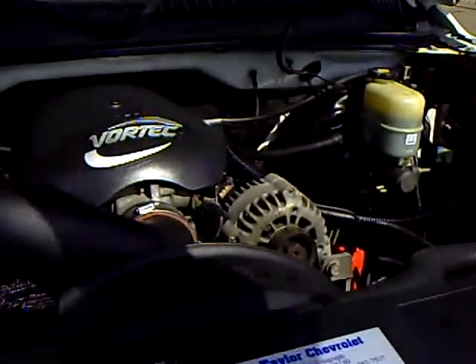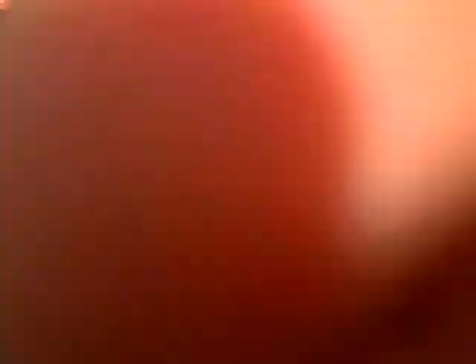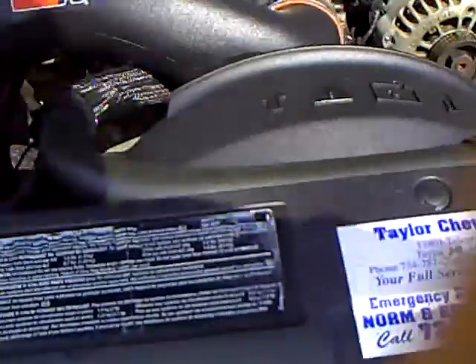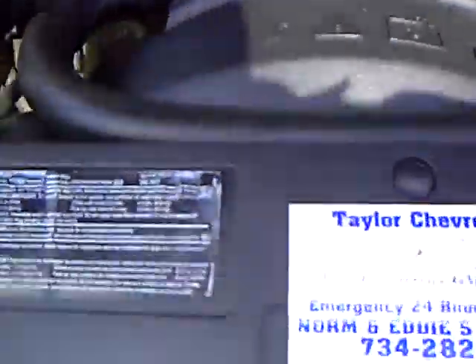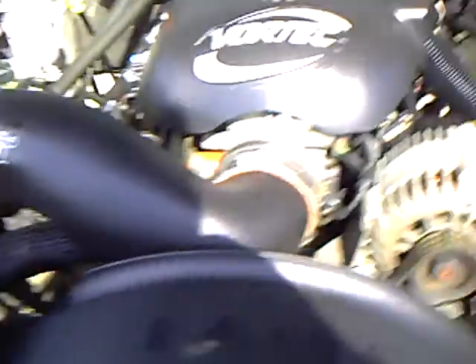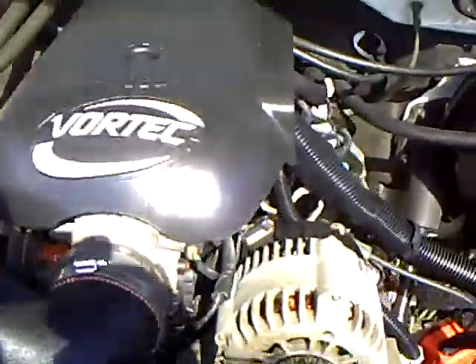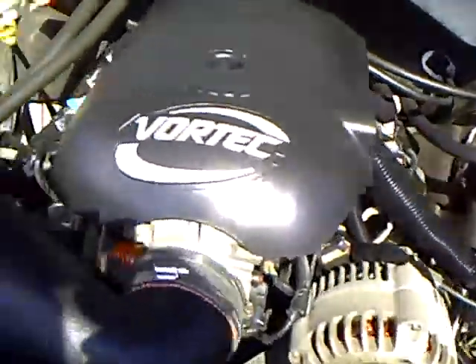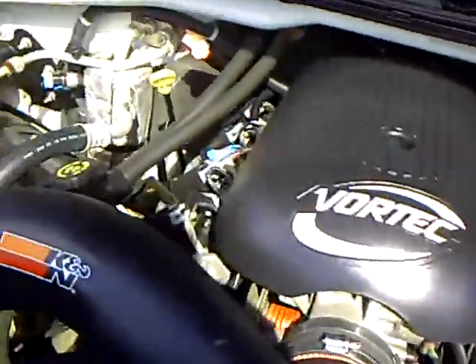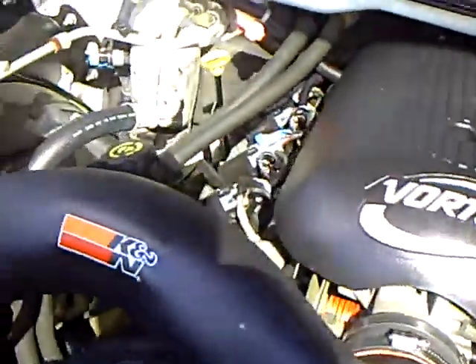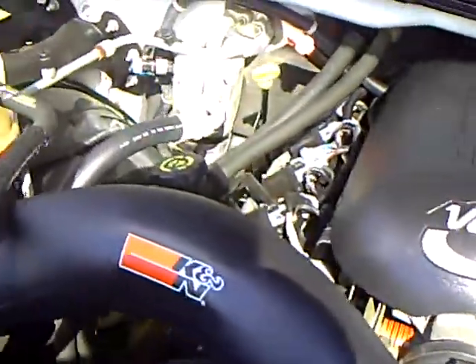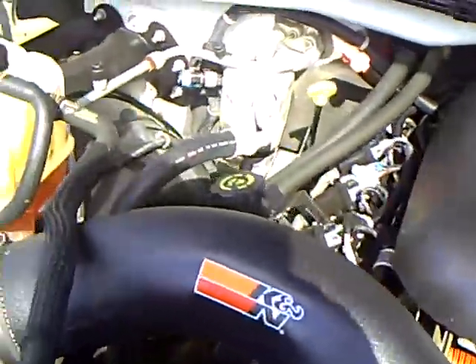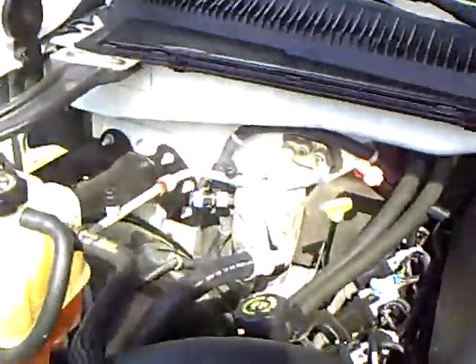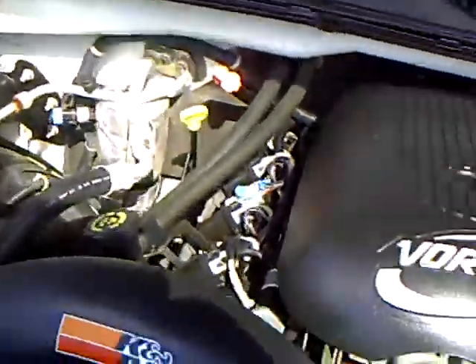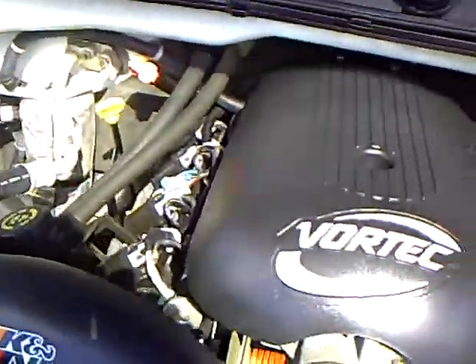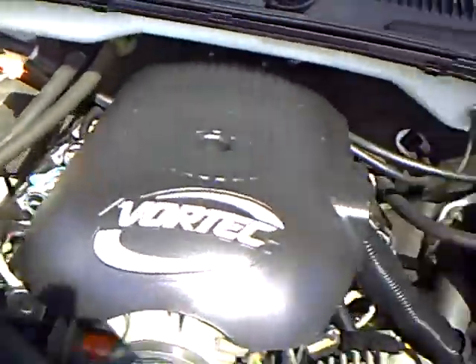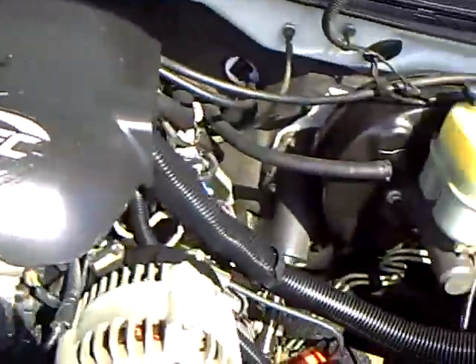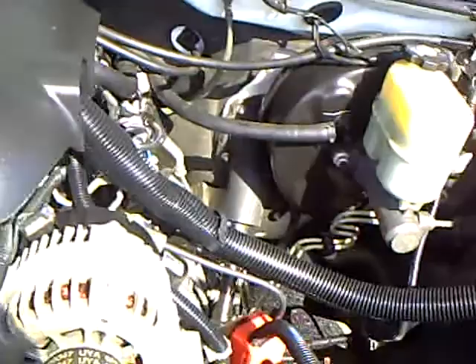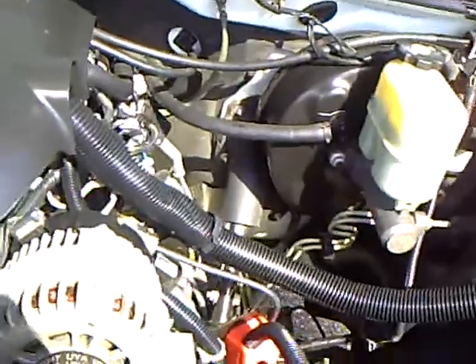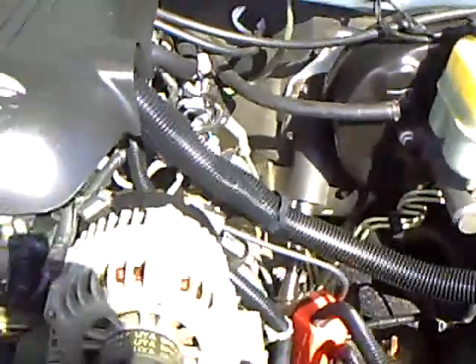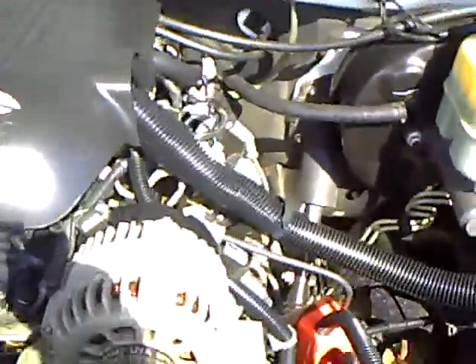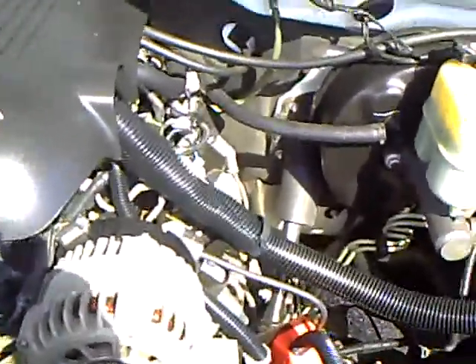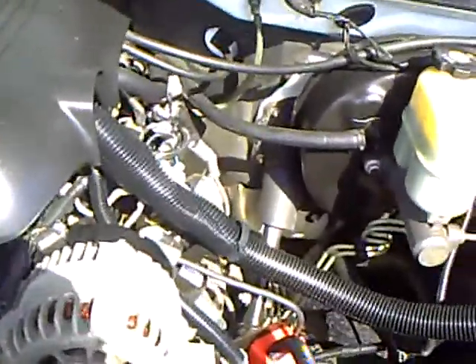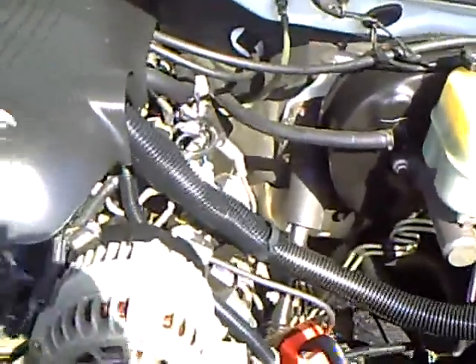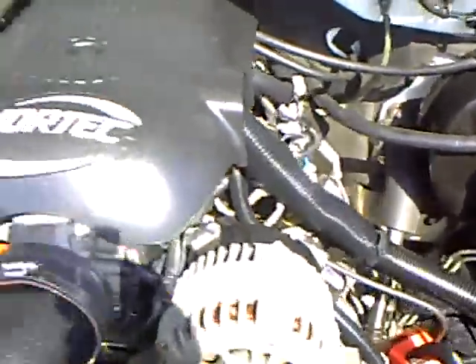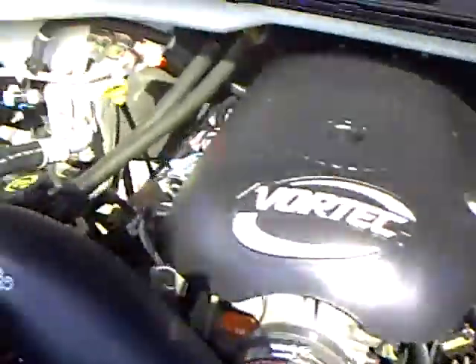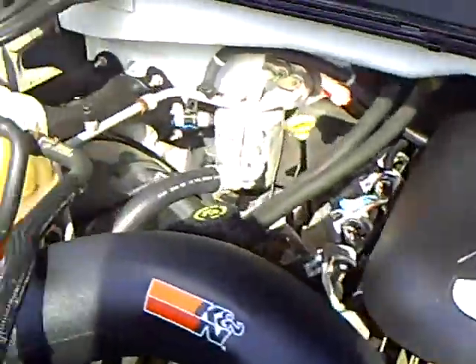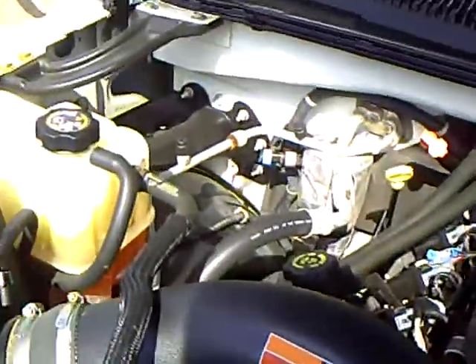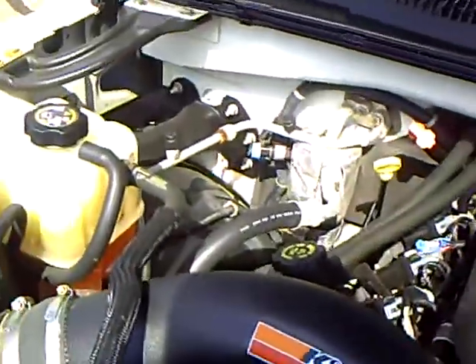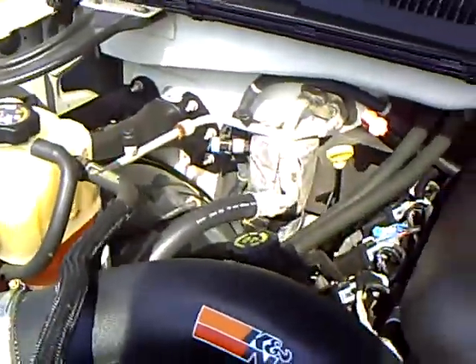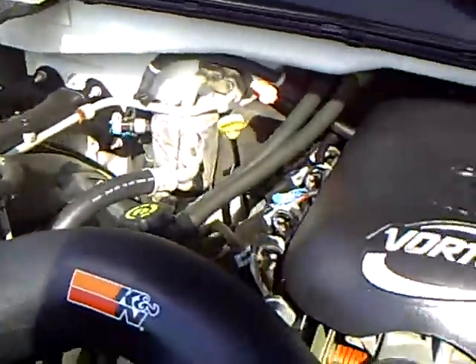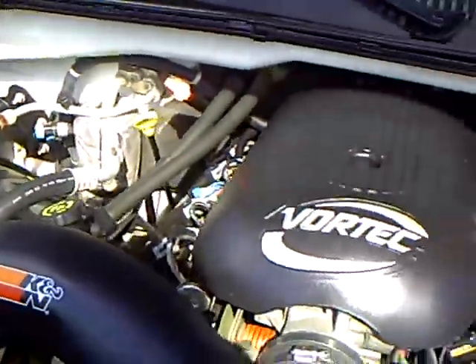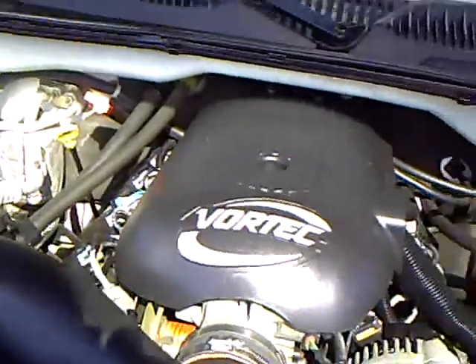That 5.3 is a good engine. It gives you decent towing capacity, and yet you're still looking at about 17 to 18 on the highway. Plenty of power — 295 horse.